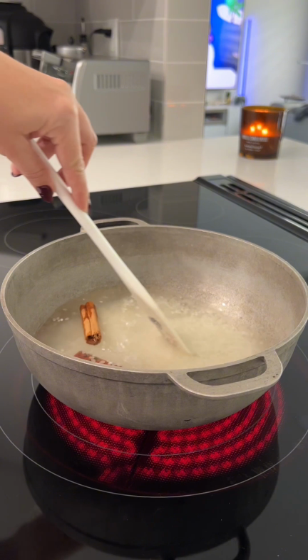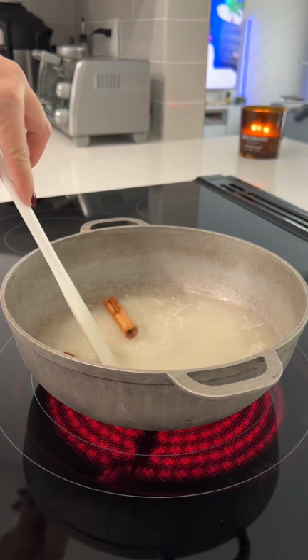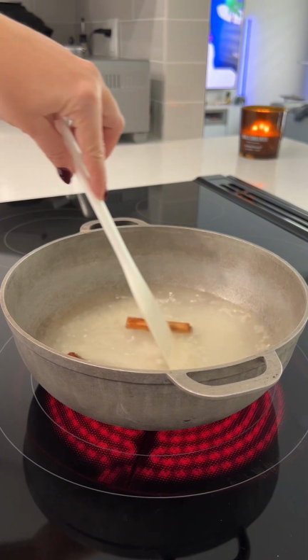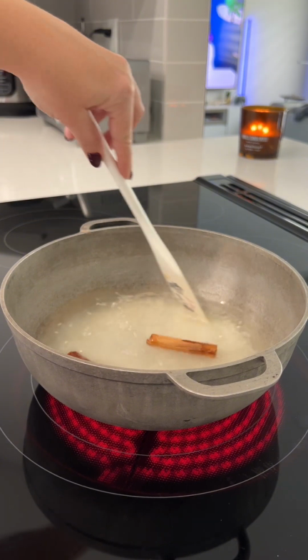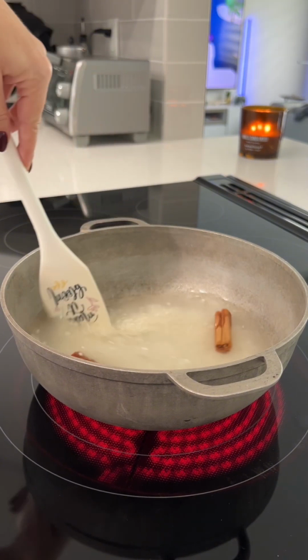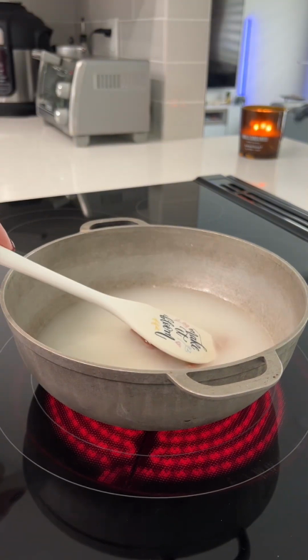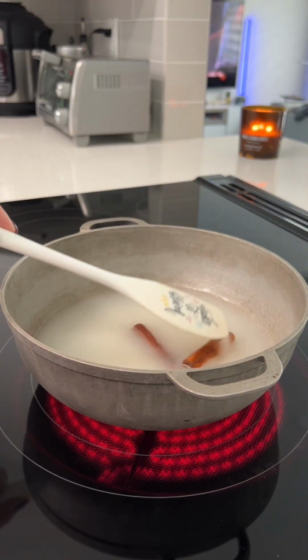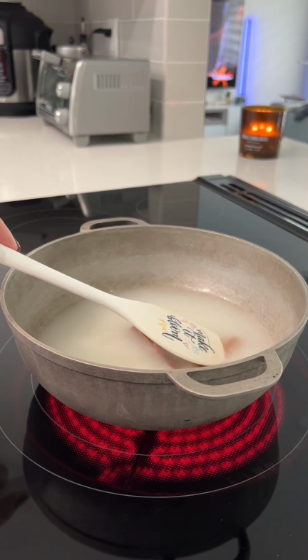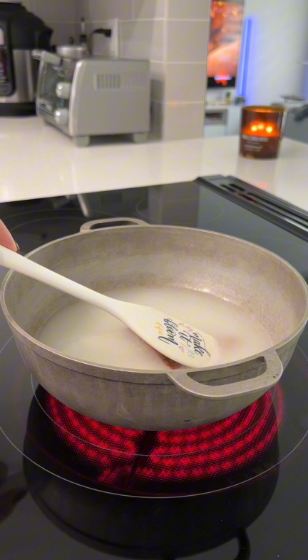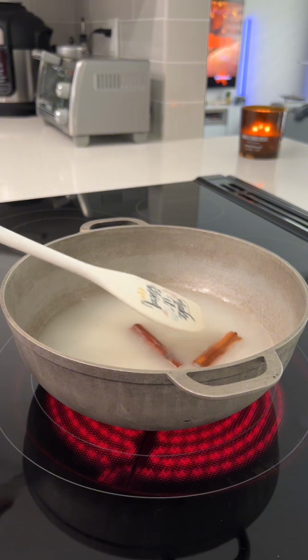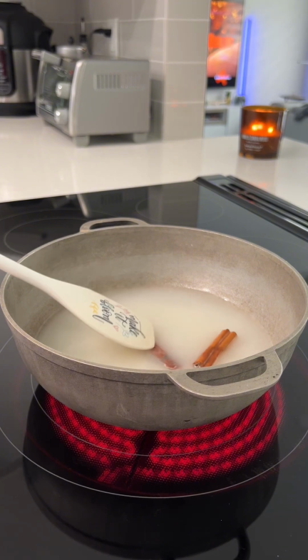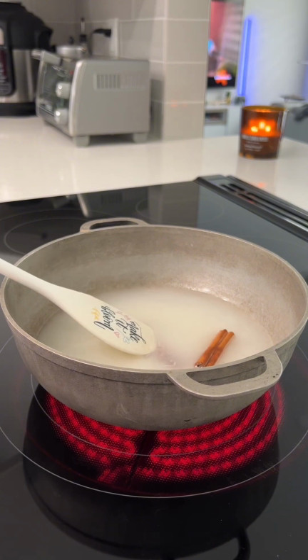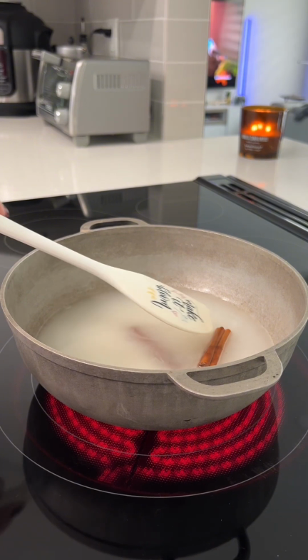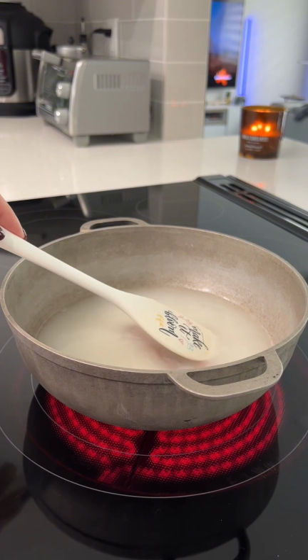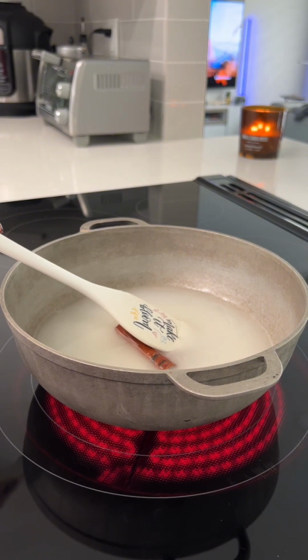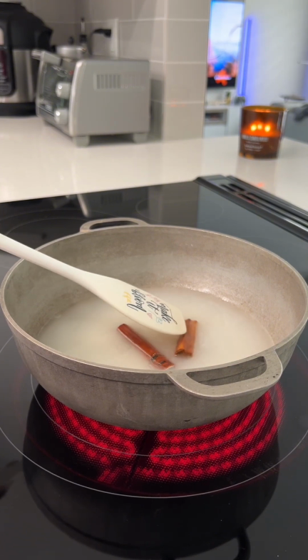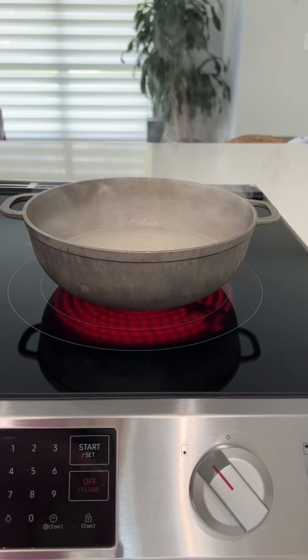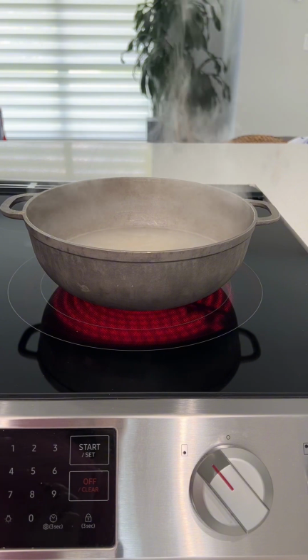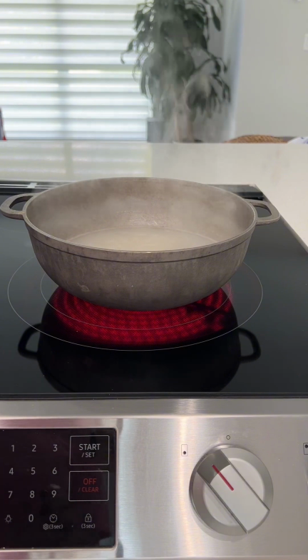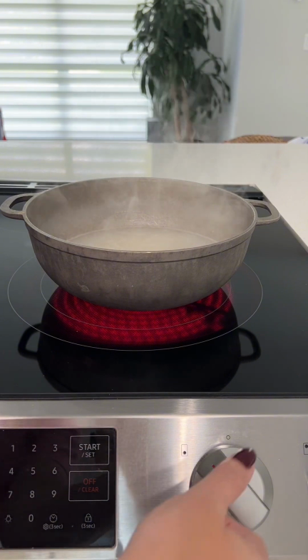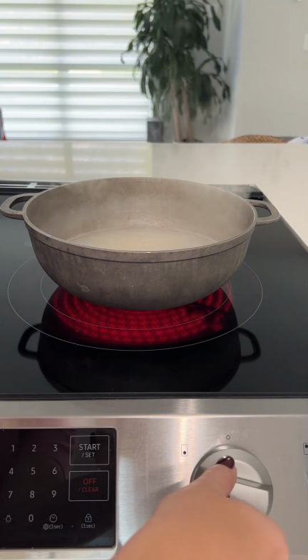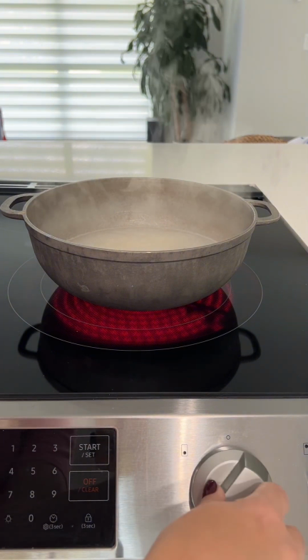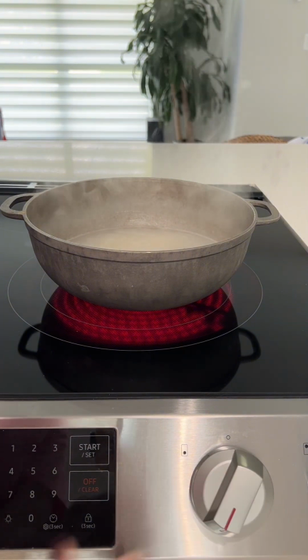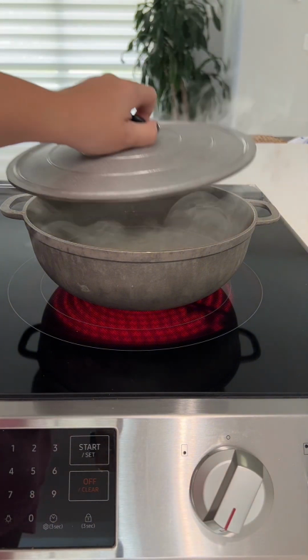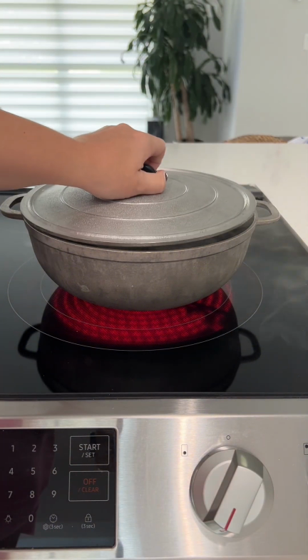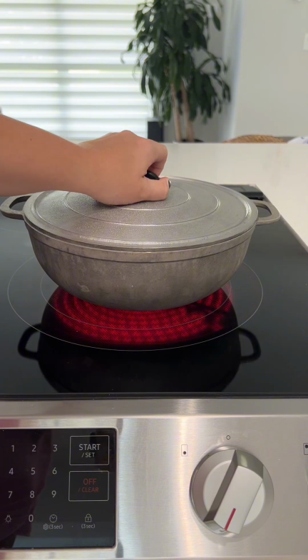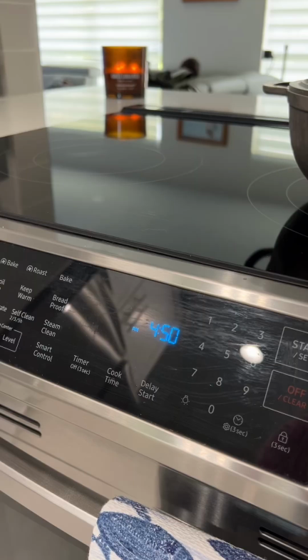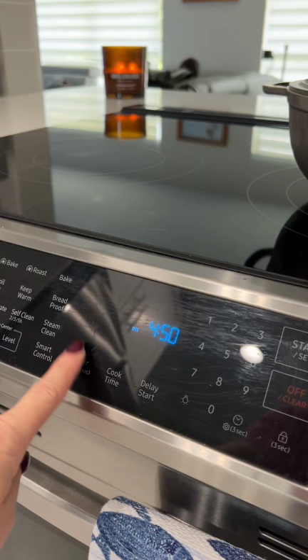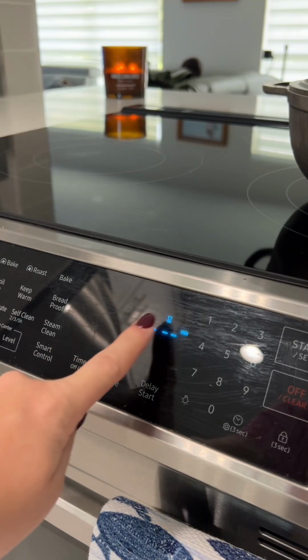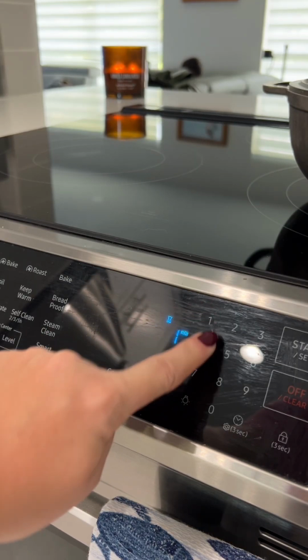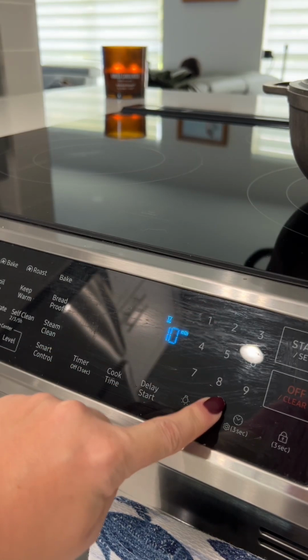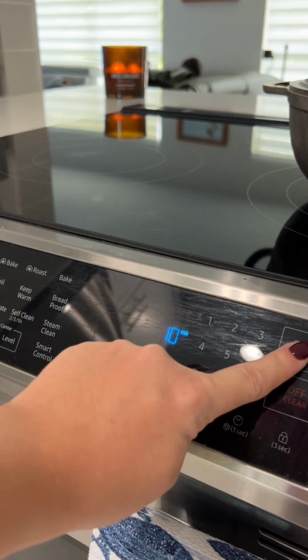While it's coming to a boil, I like to stir it, making sure that the rice is not sticking to the bottom, and I push down the cinnamon sticks to make sure I'm completely infusing that rice. Once your rice comes to a boil, turn the heat down to low, cover it, and set your timer for 10 minutes.